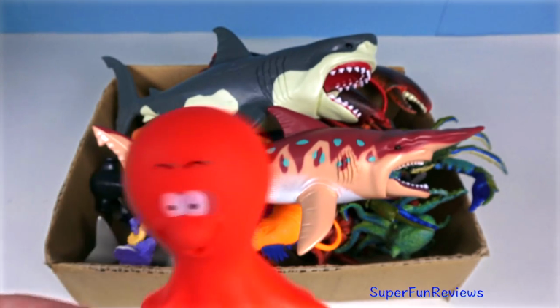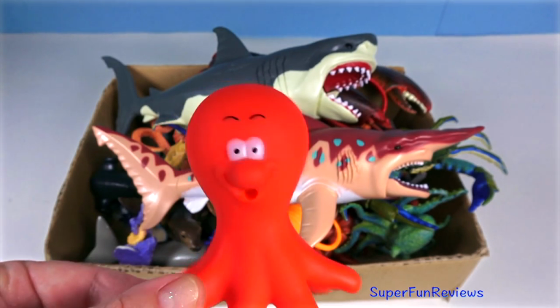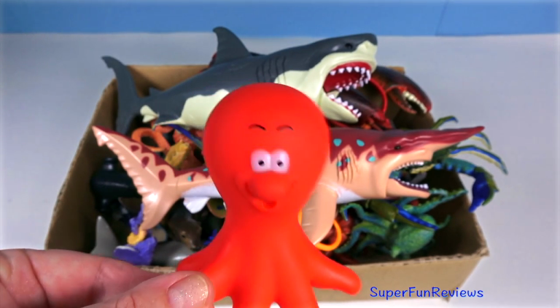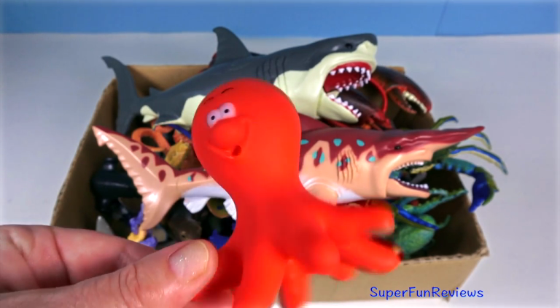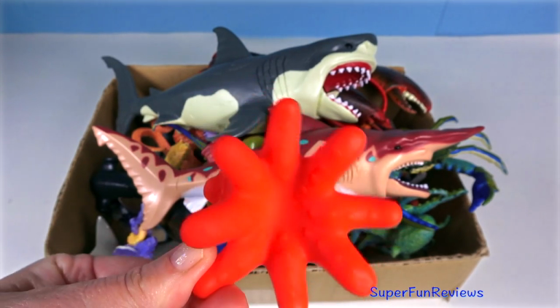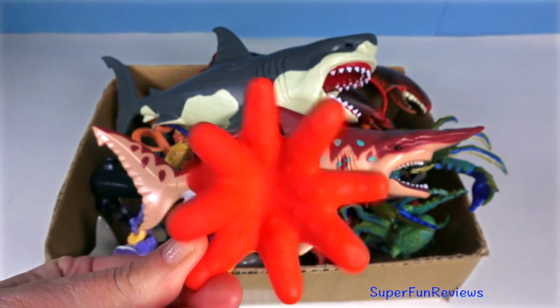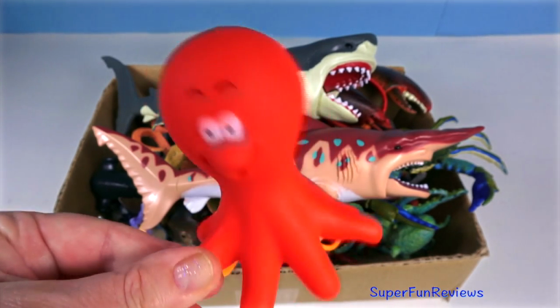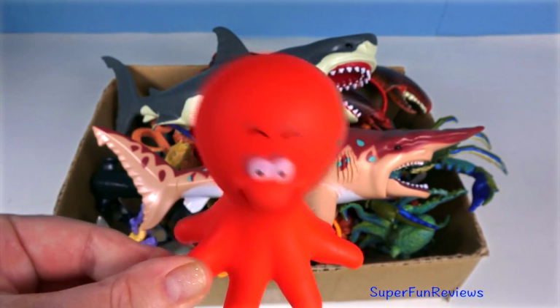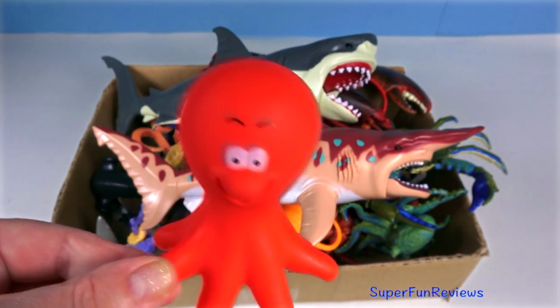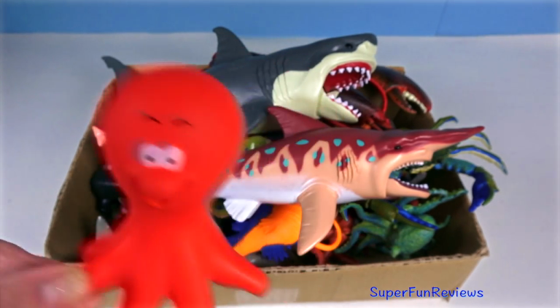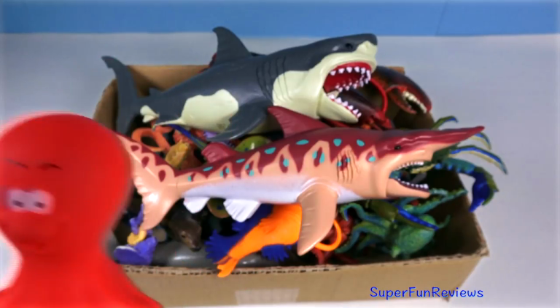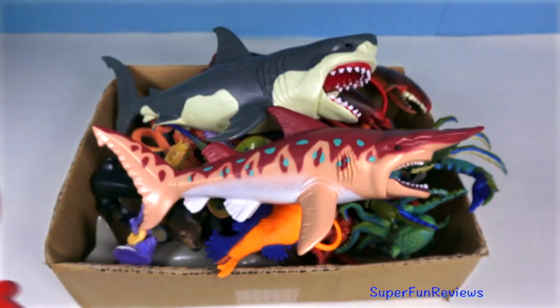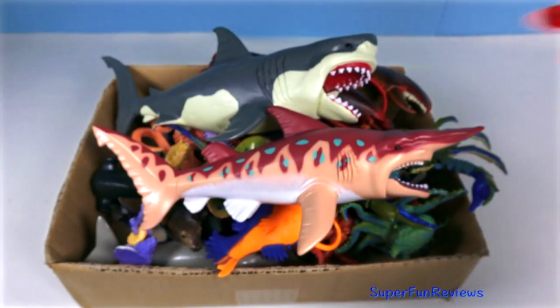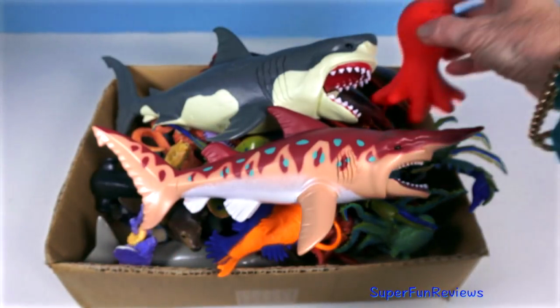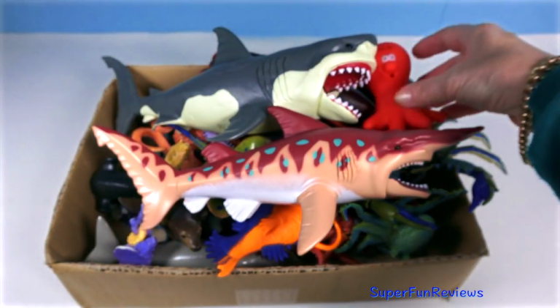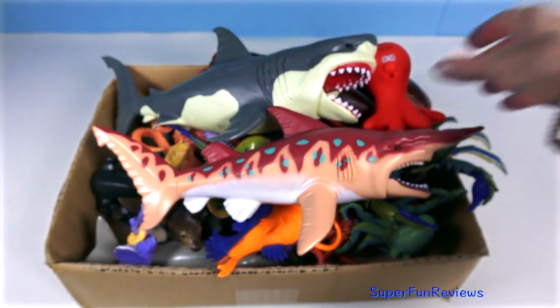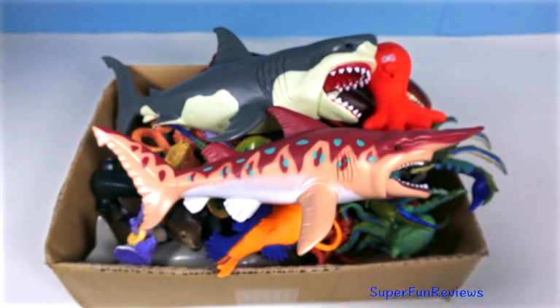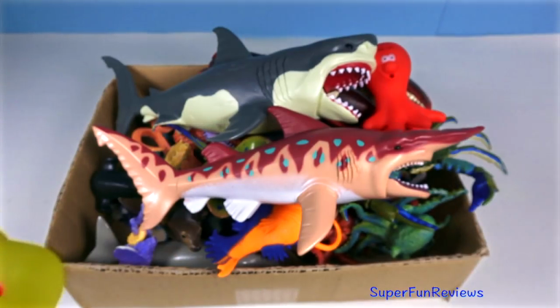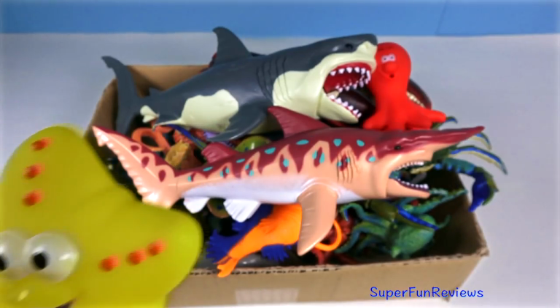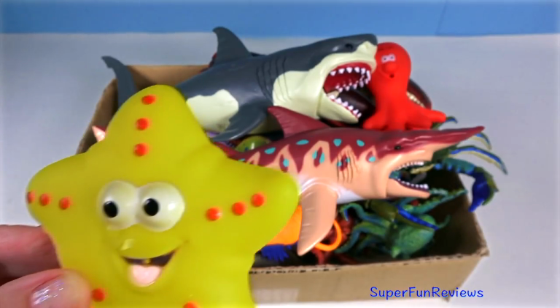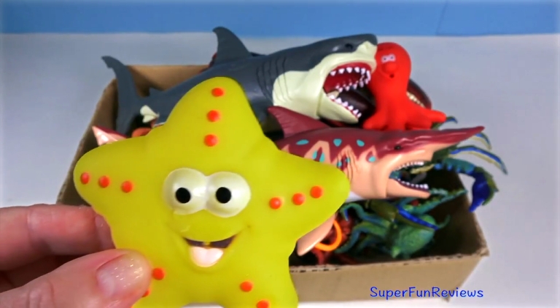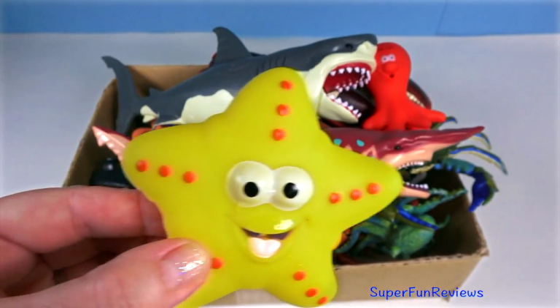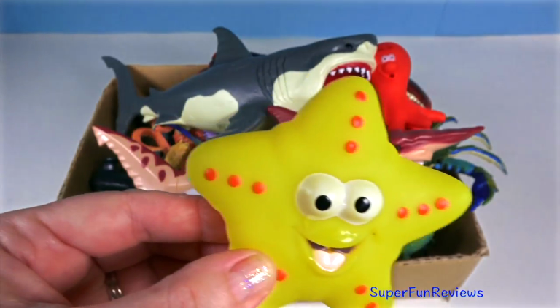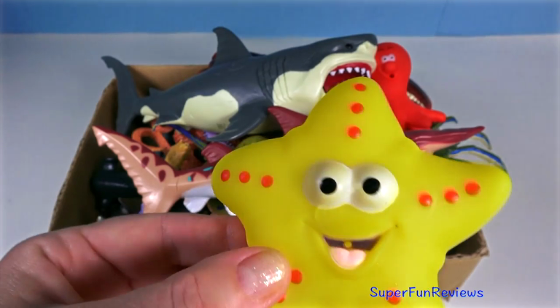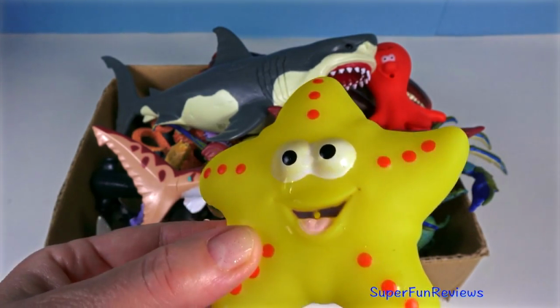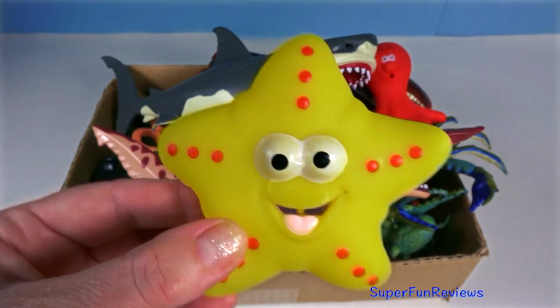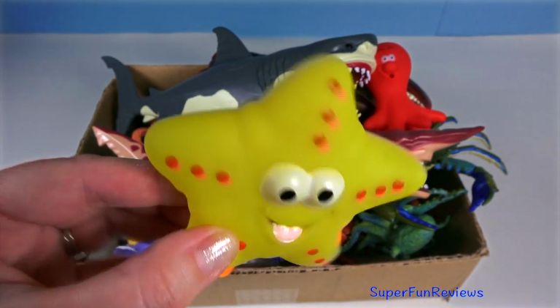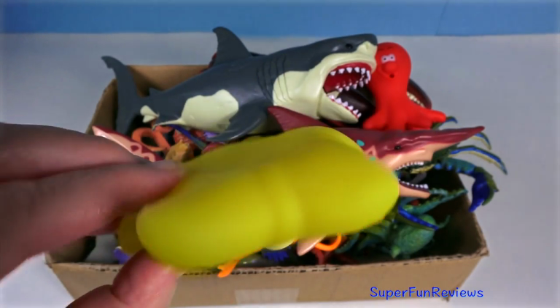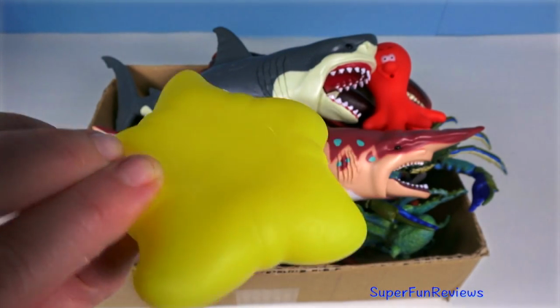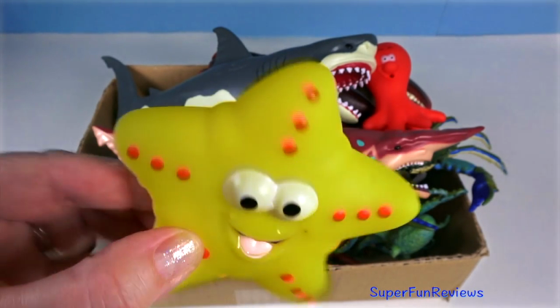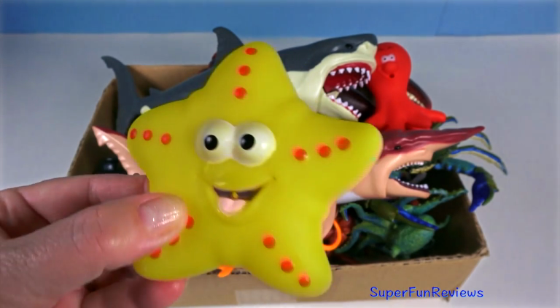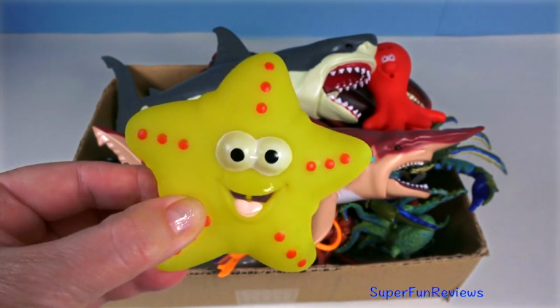A red octopus. A yellow sea star with orange dots — it has five arms.